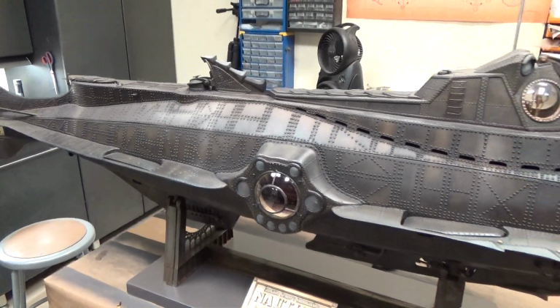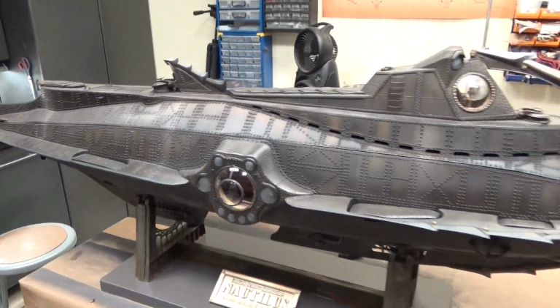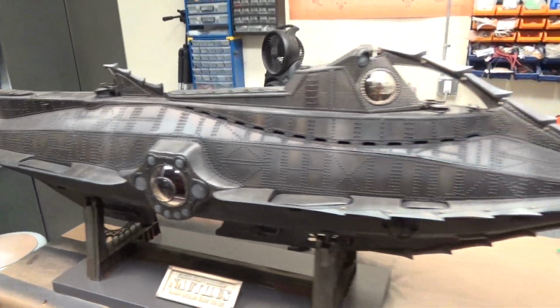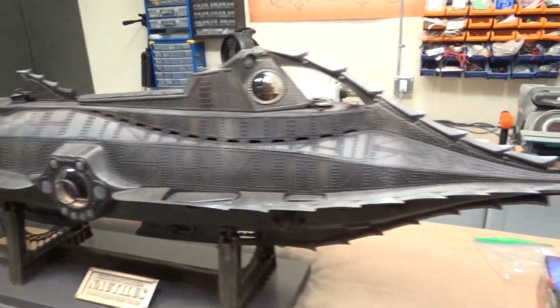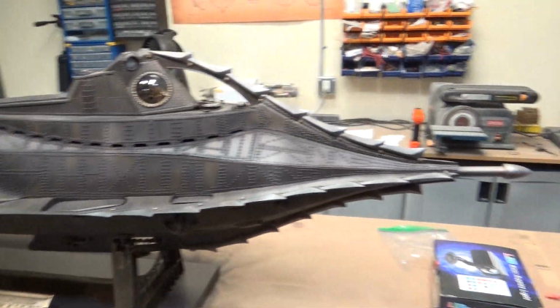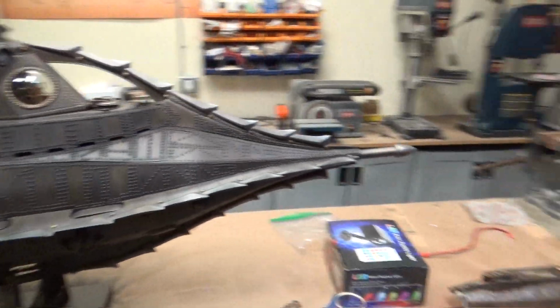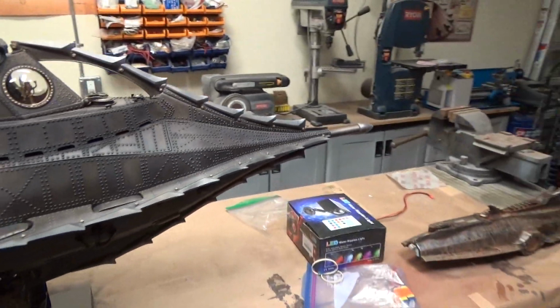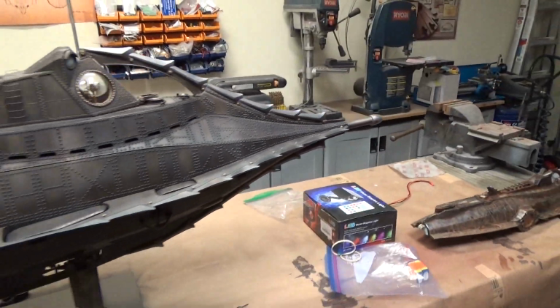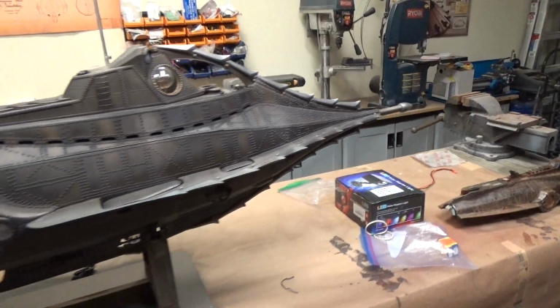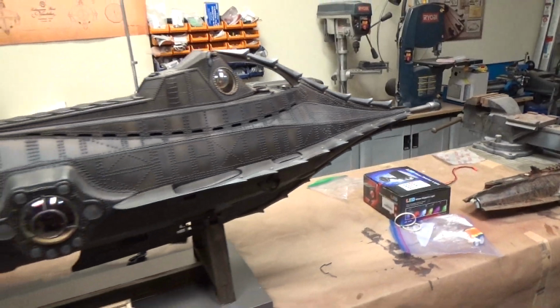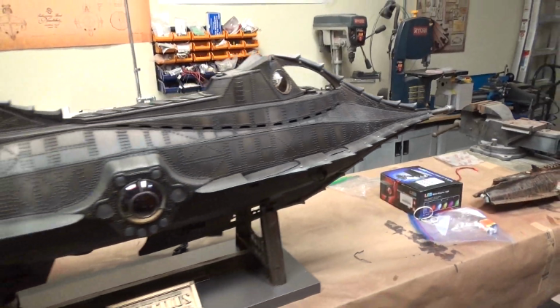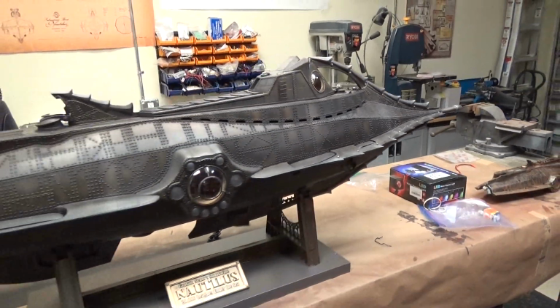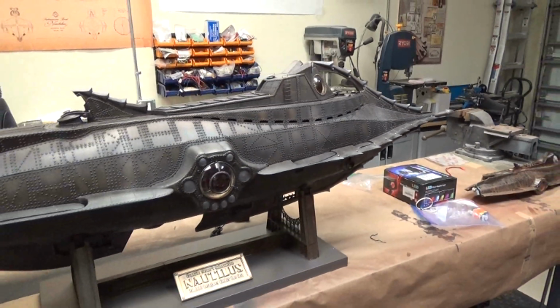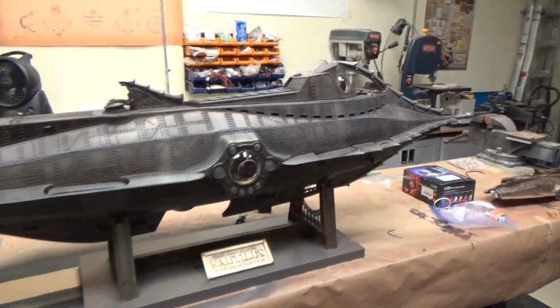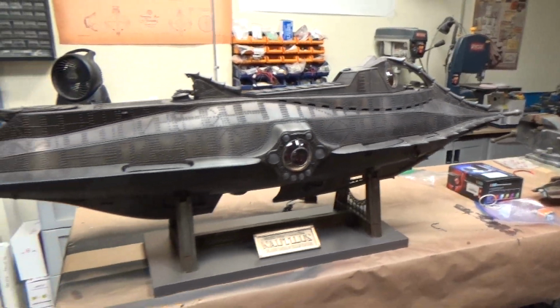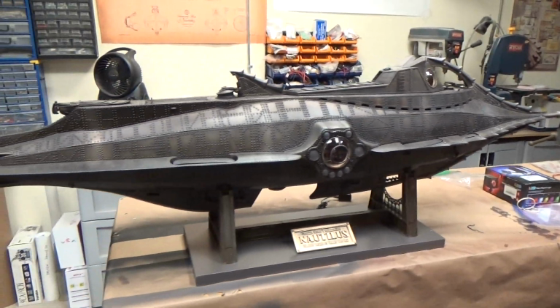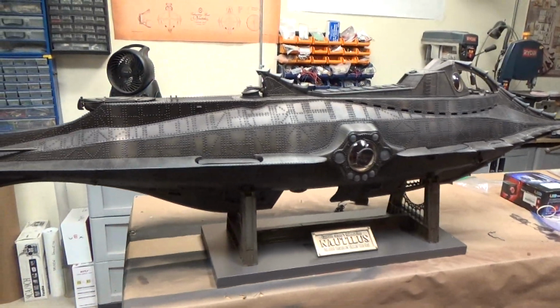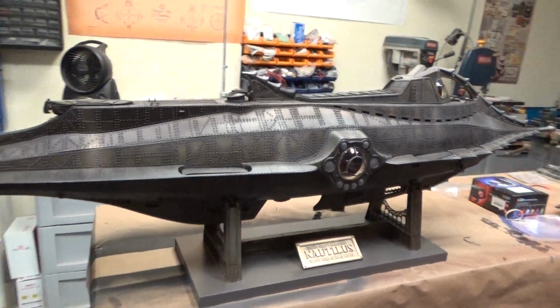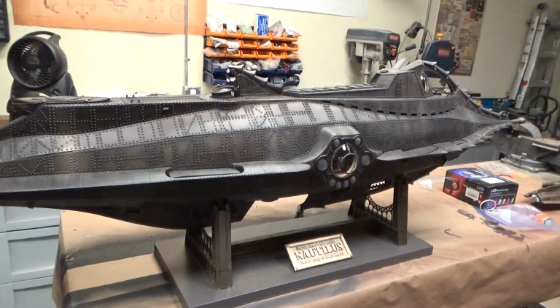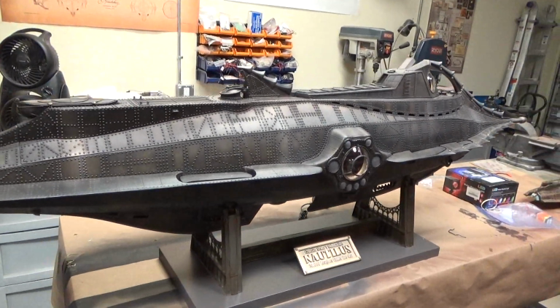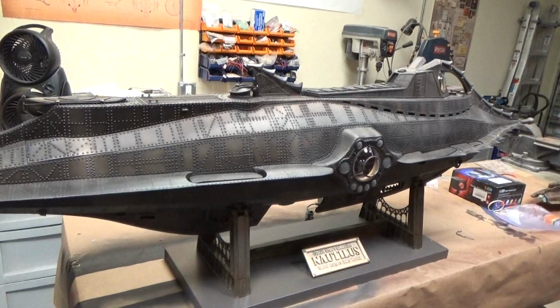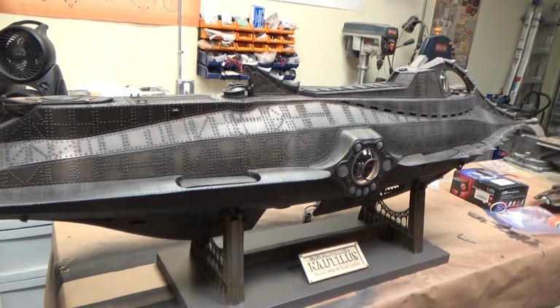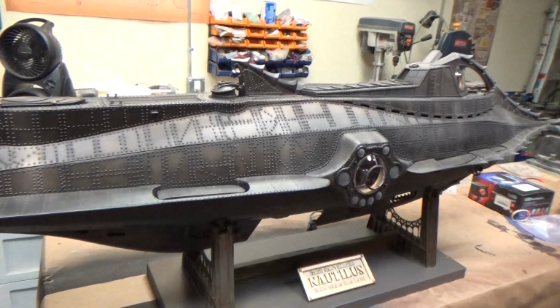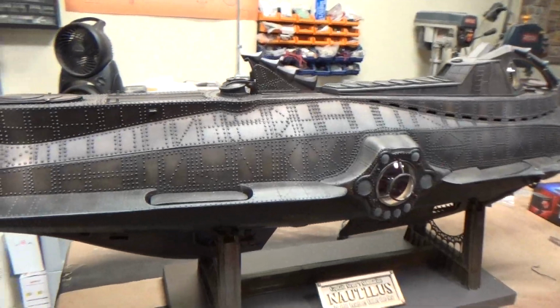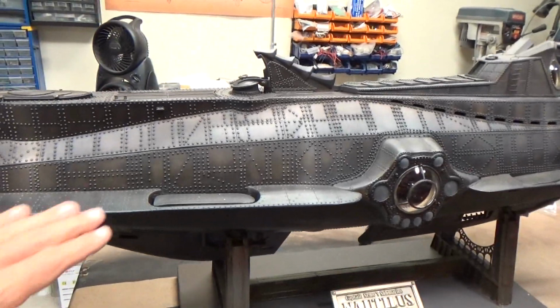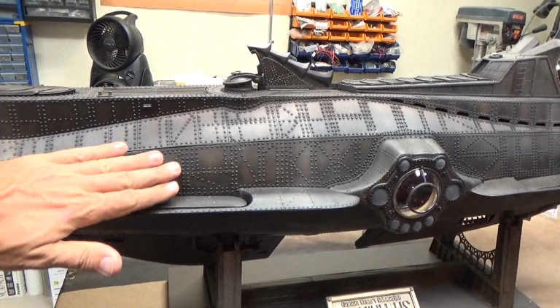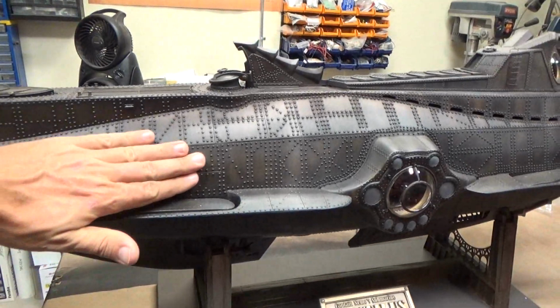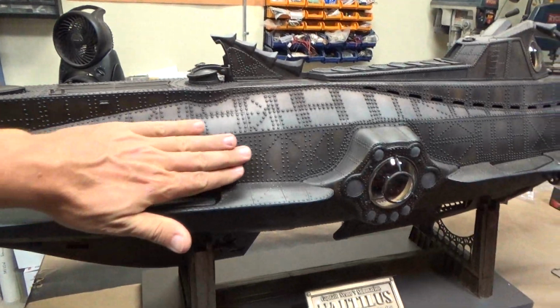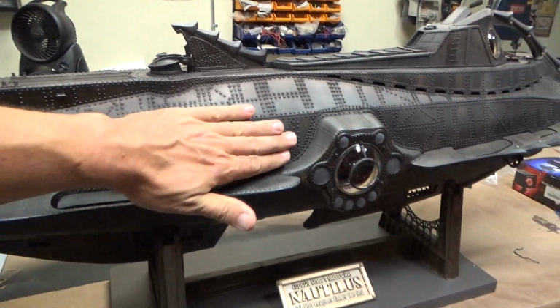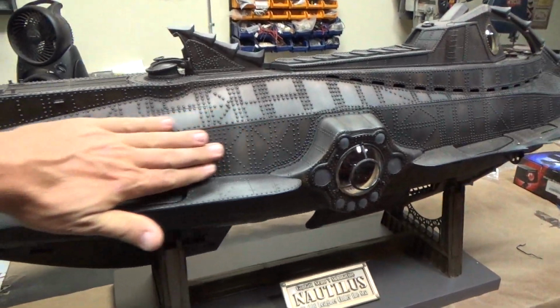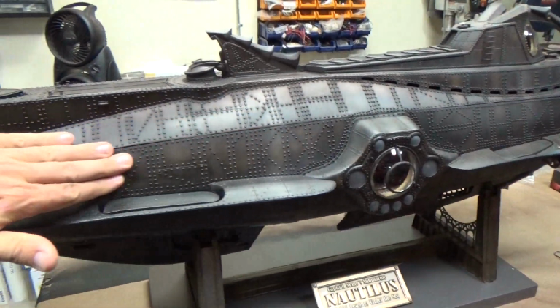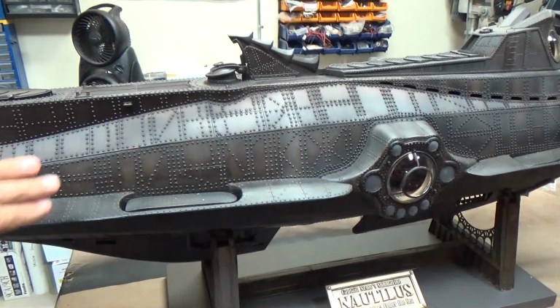This particular model was originally built up by a friend of mine by the name of Tom Martin. He did a really nice job as well. The paint finish really replicating like a bronze patina.